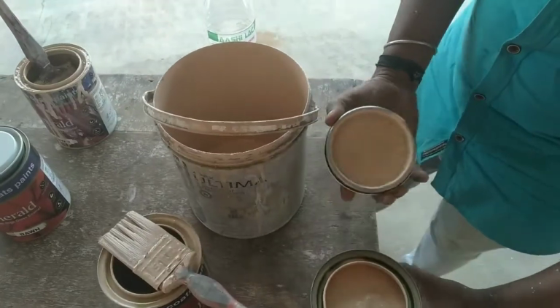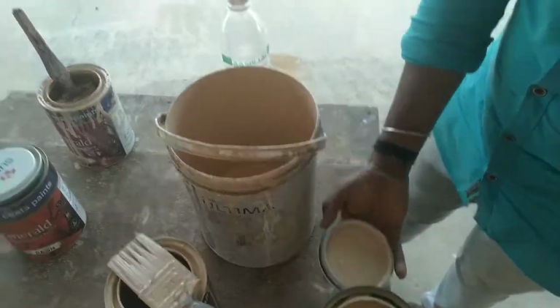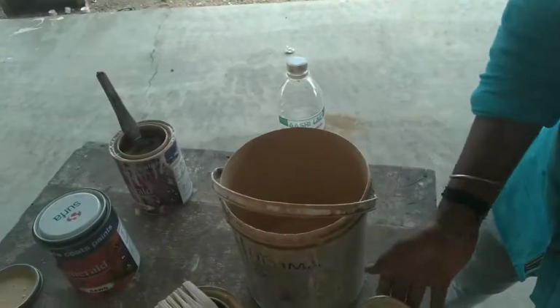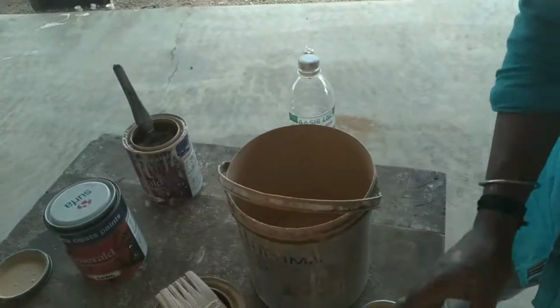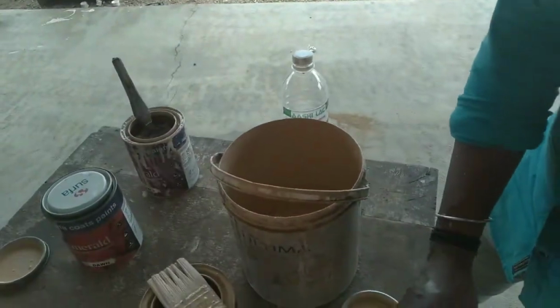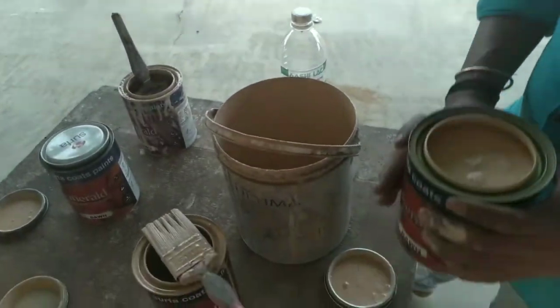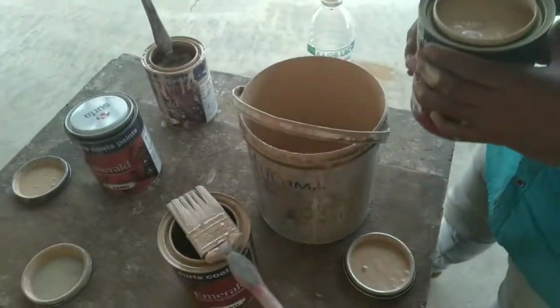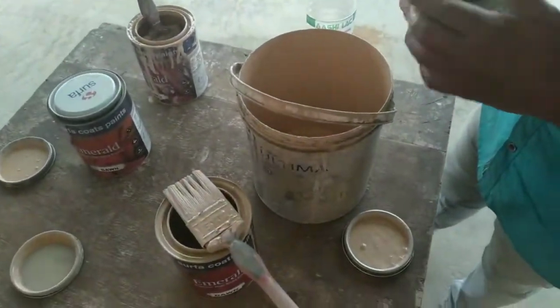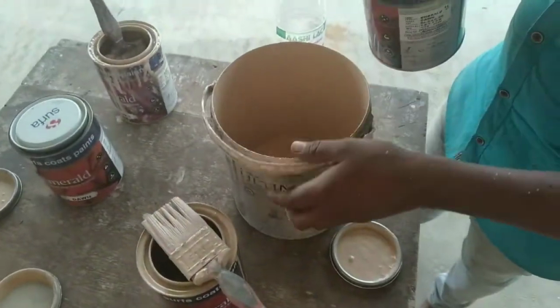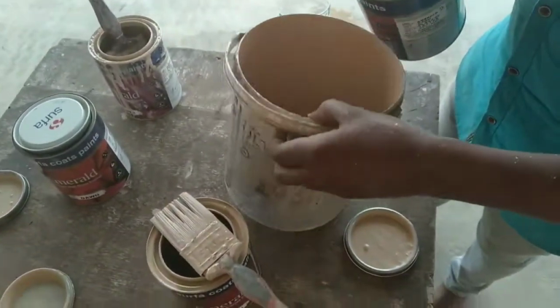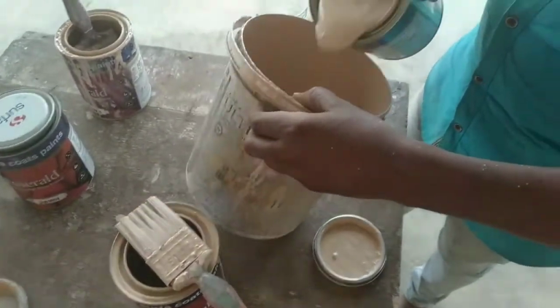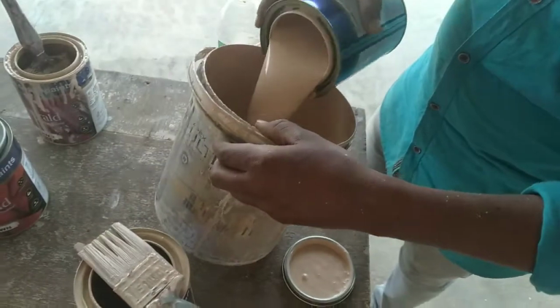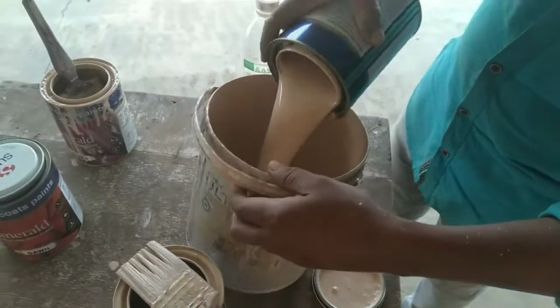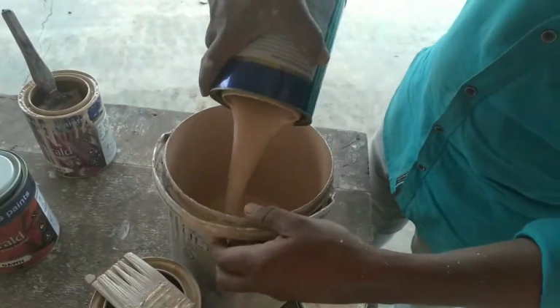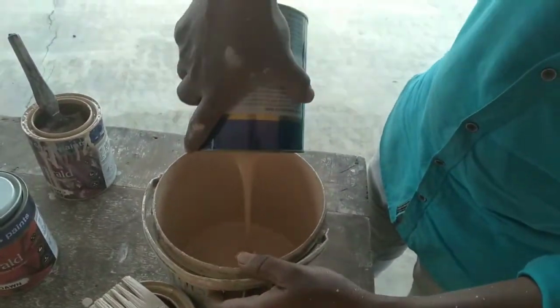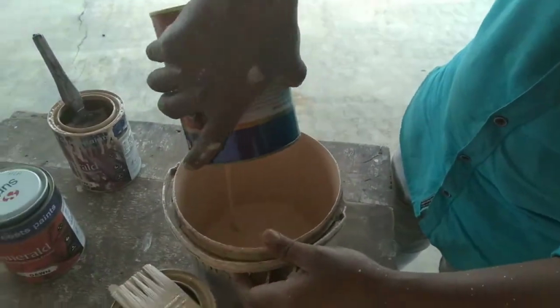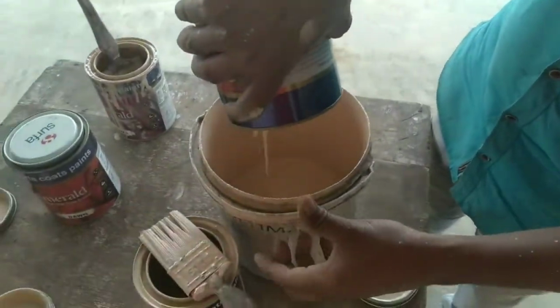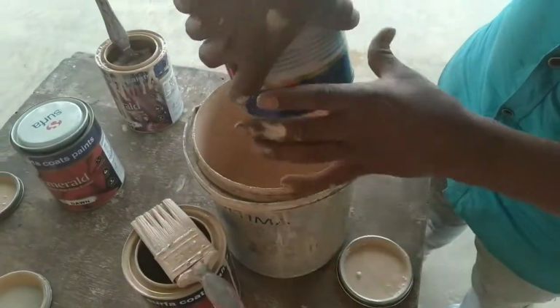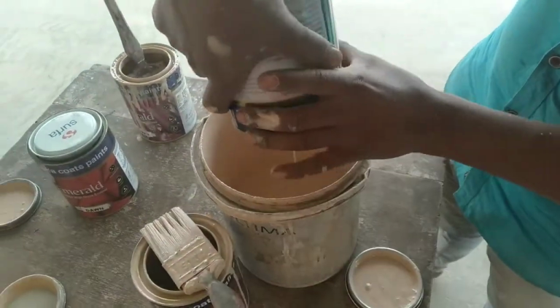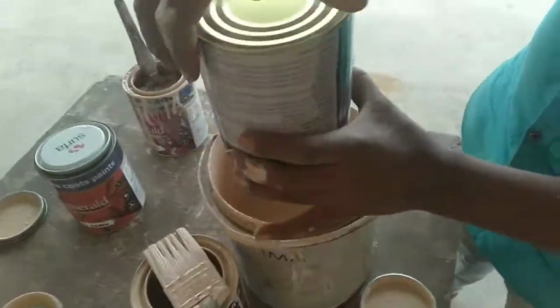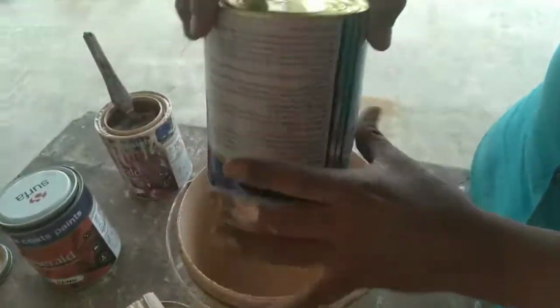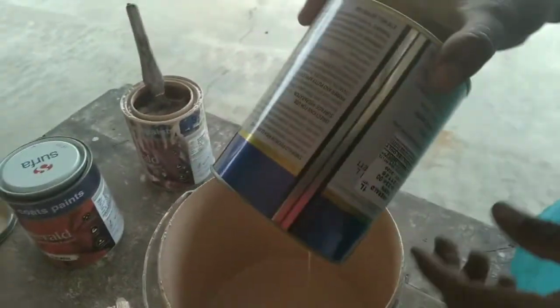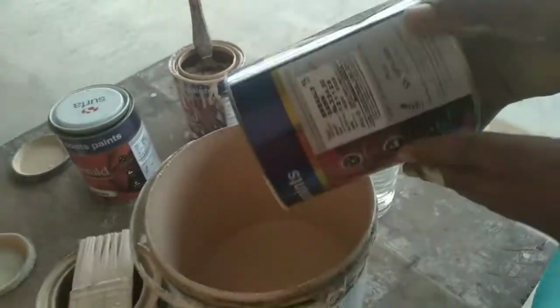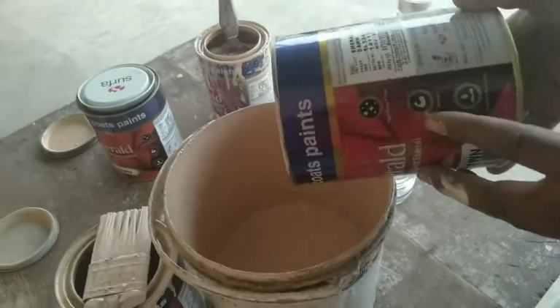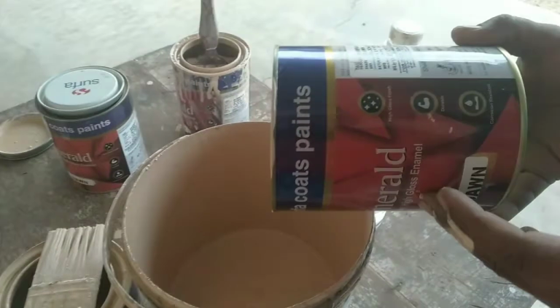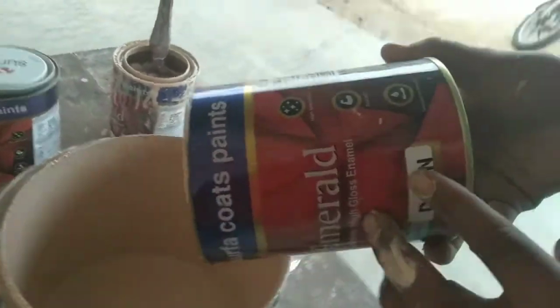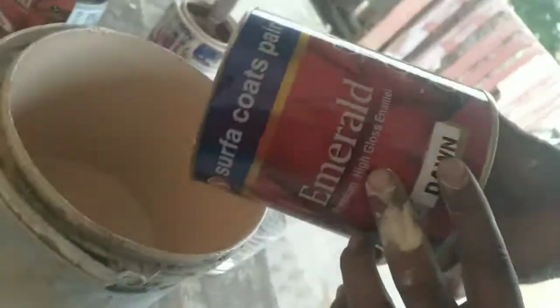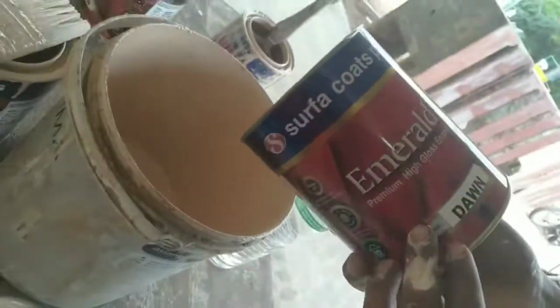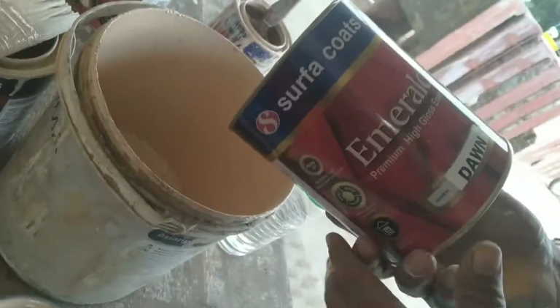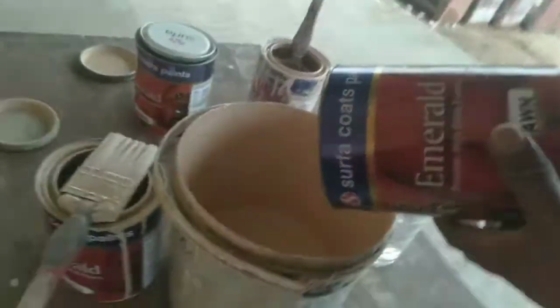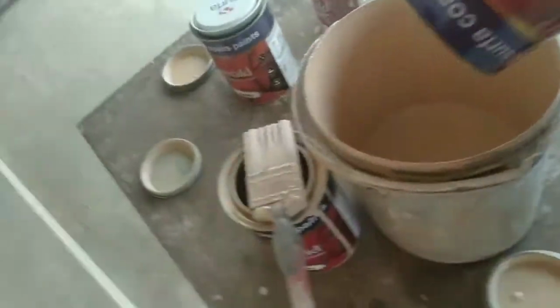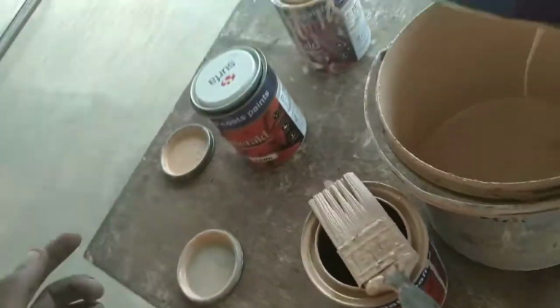This color of paint is dark. It comes from 7L. It is brown. The color you will use will be brown.